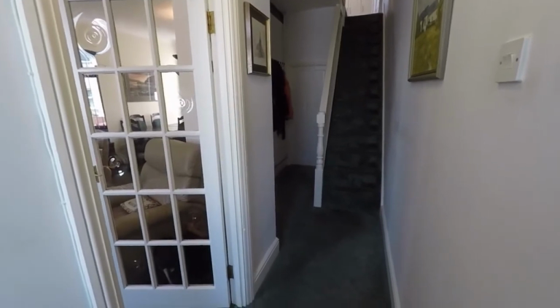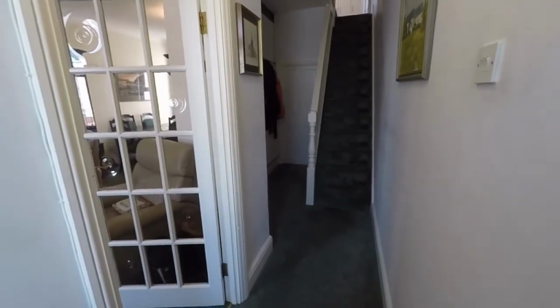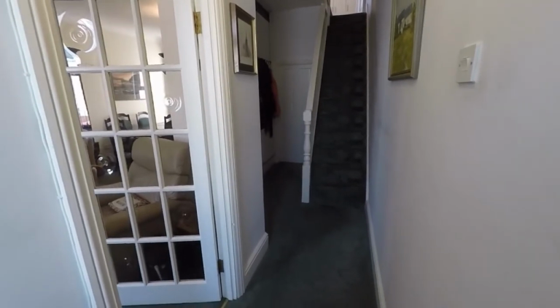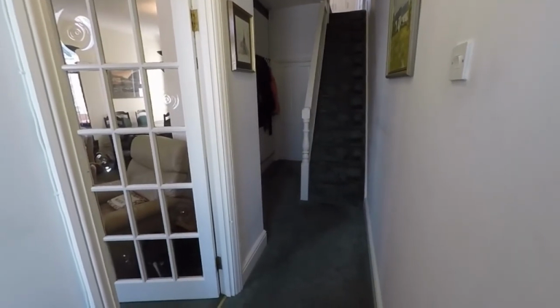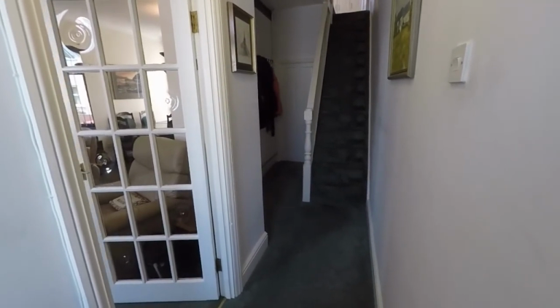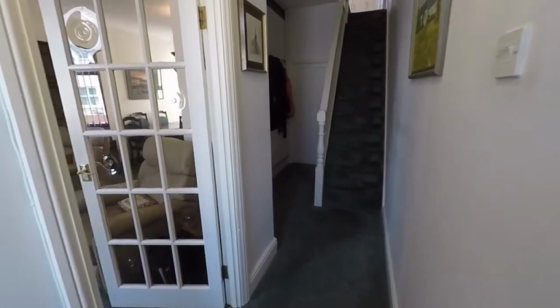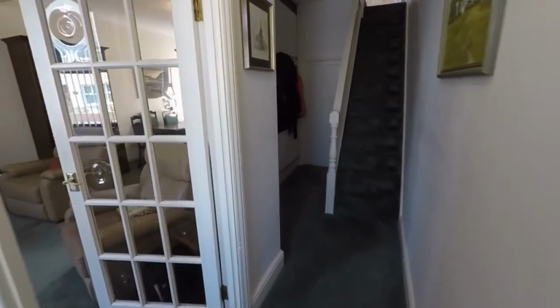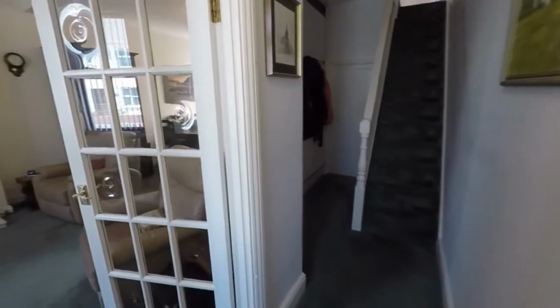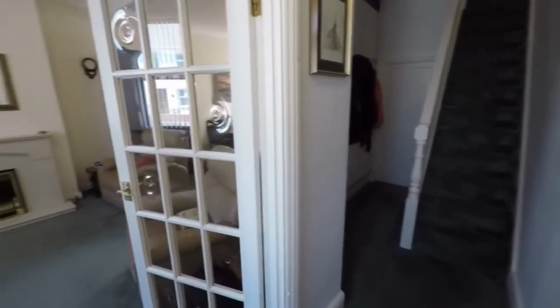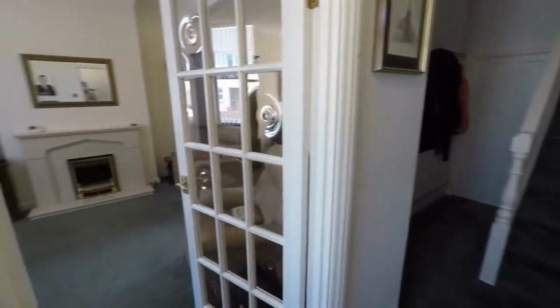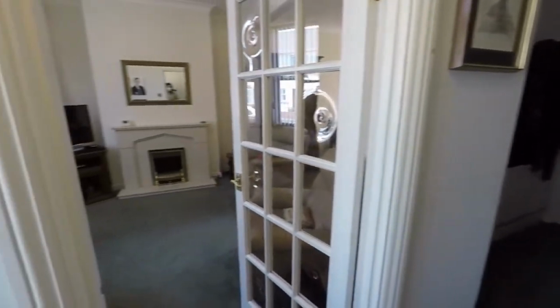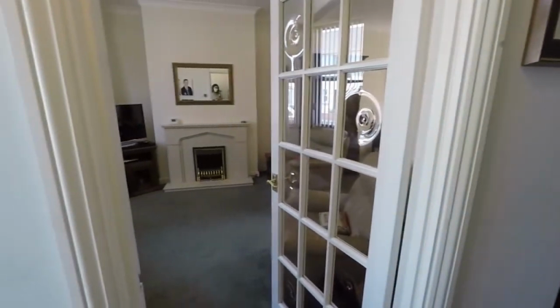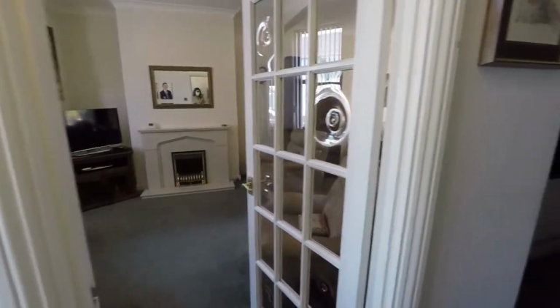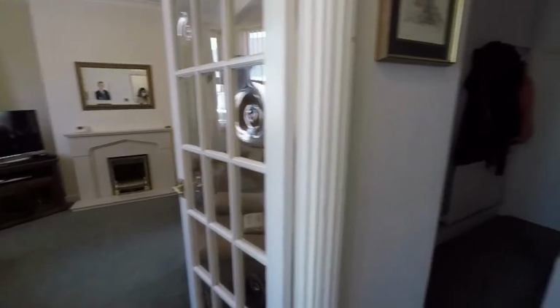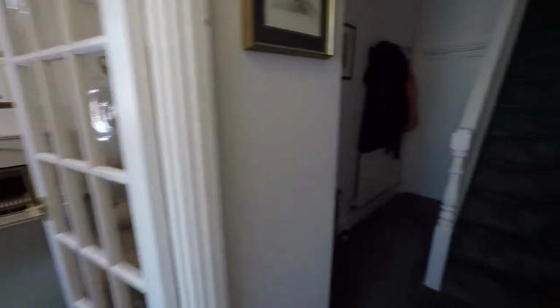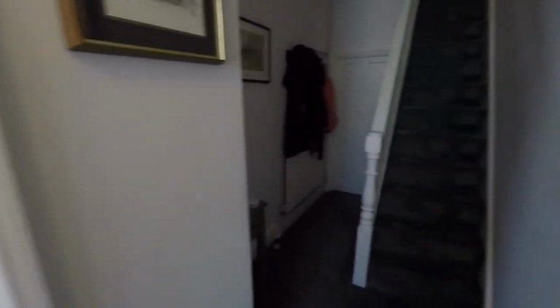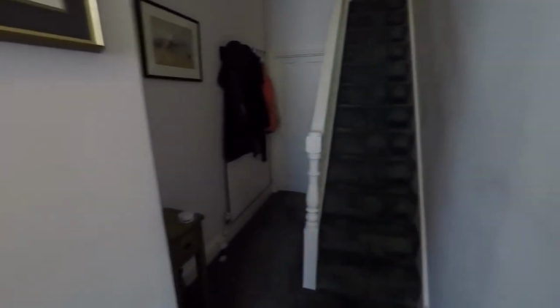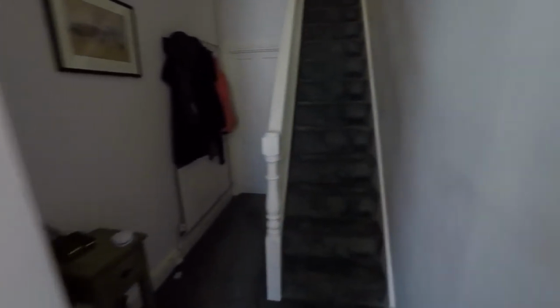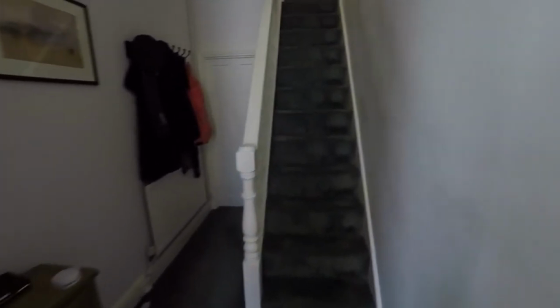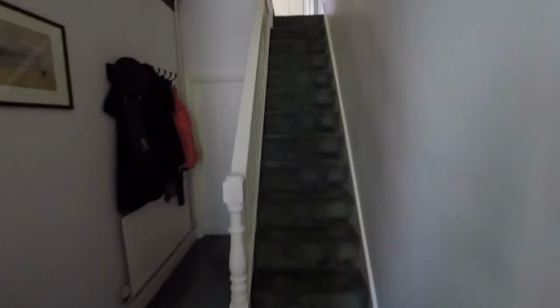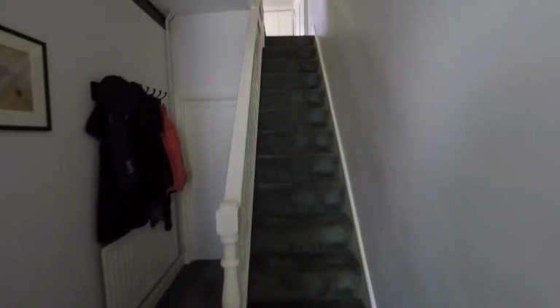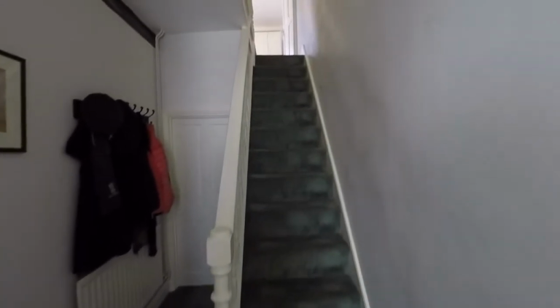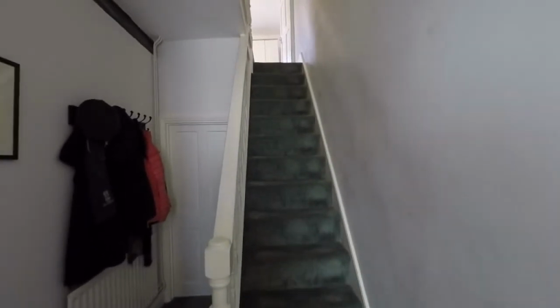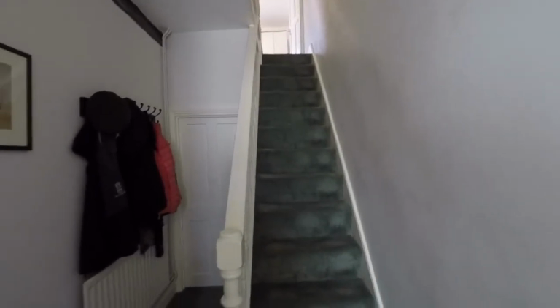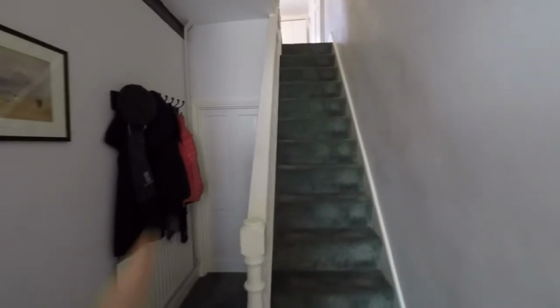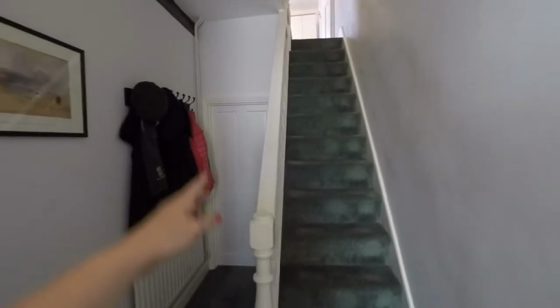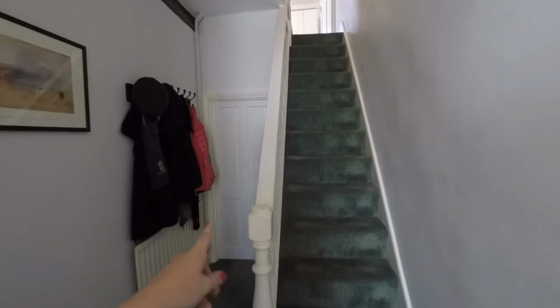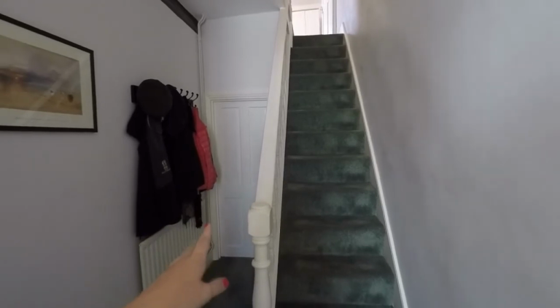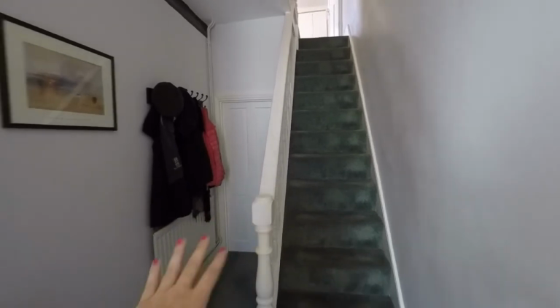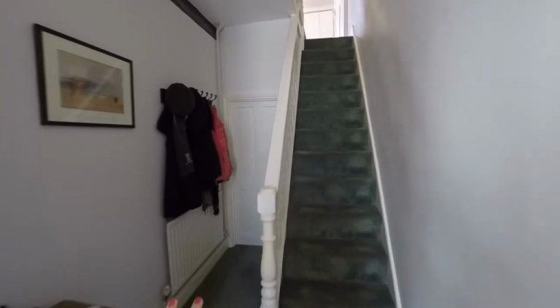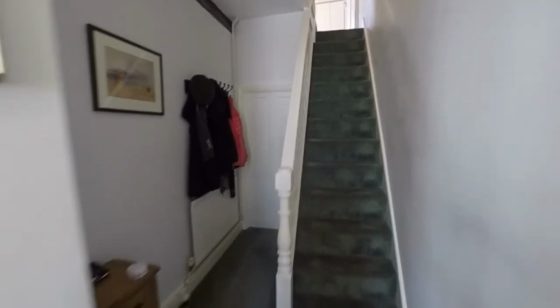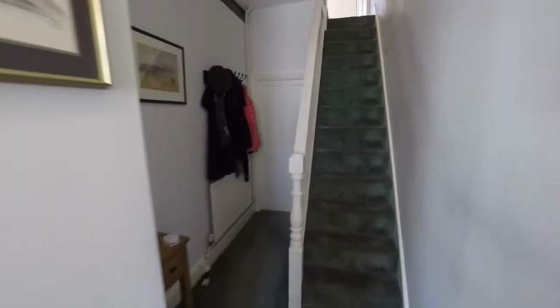Starting in the hallway, we have access into the living room on the left, stairs up to the first floor, and a shower room just down here as well which we'll show you in a minute.